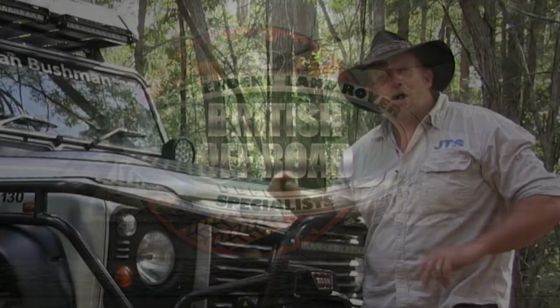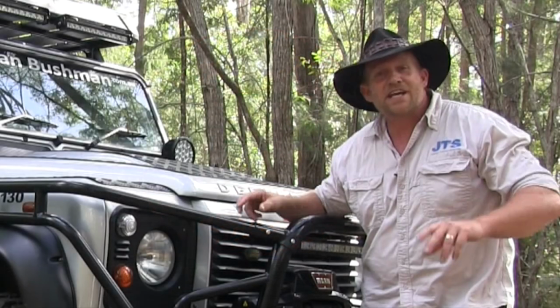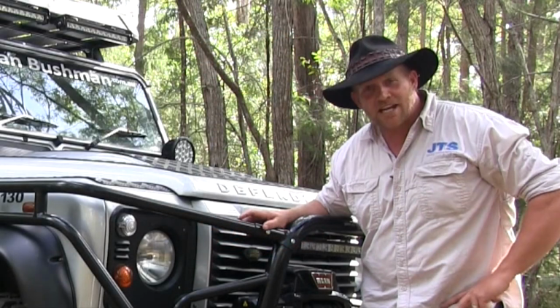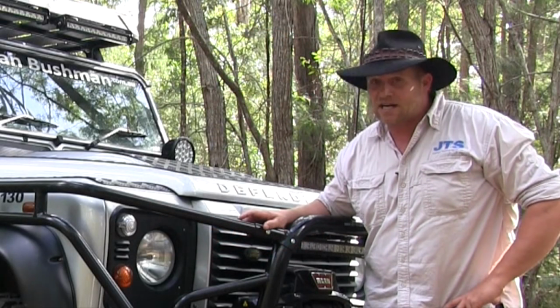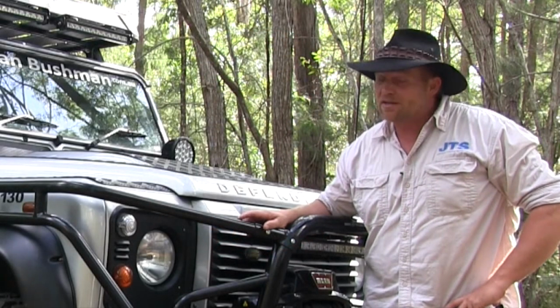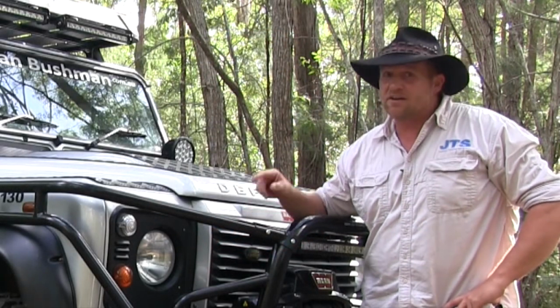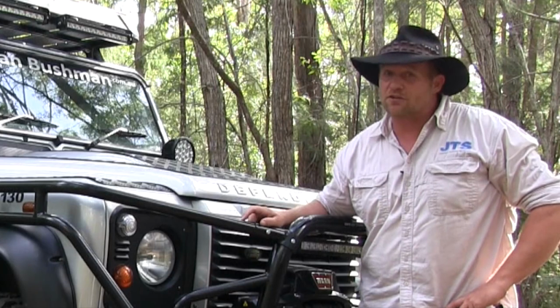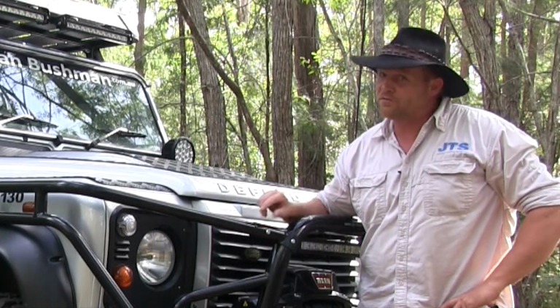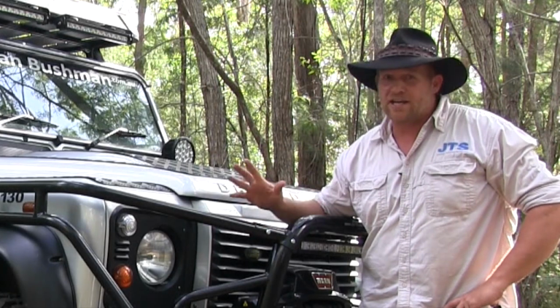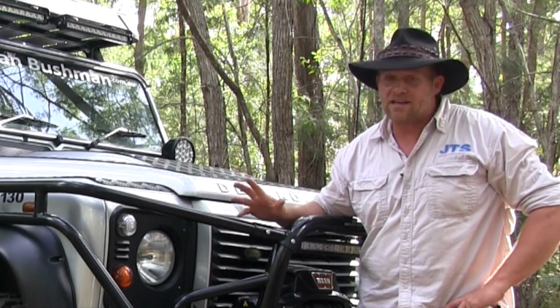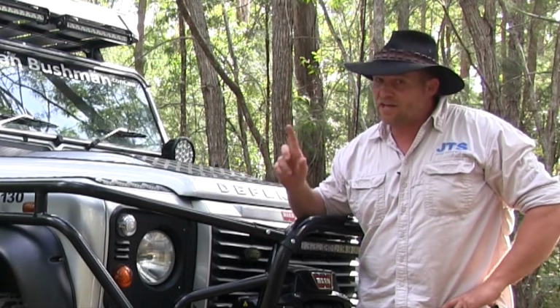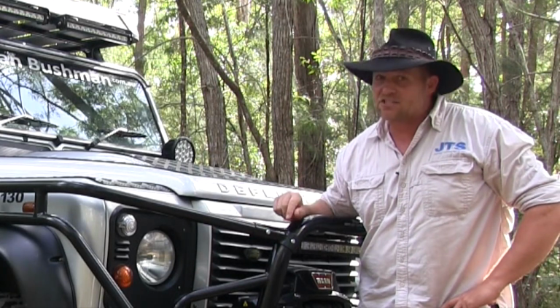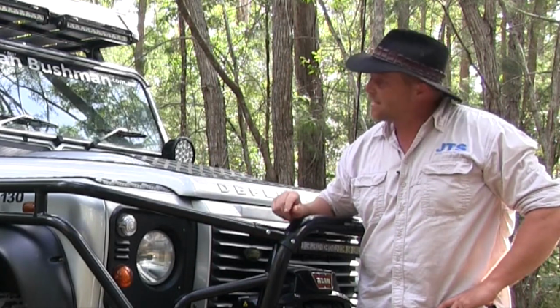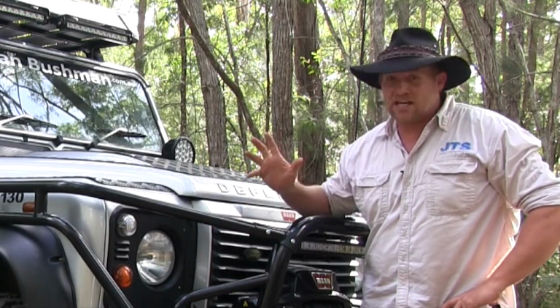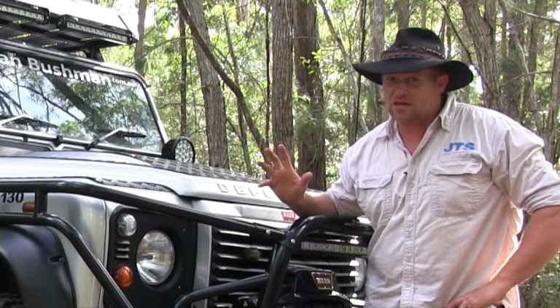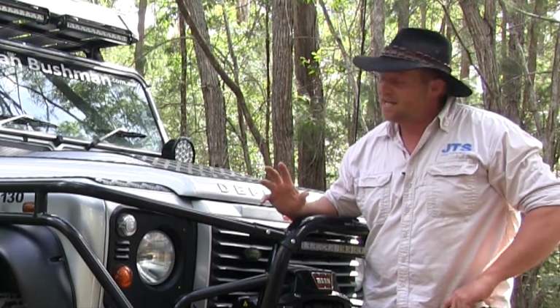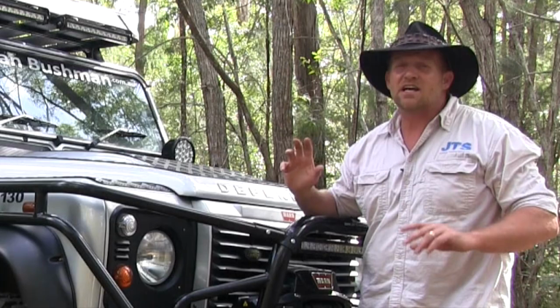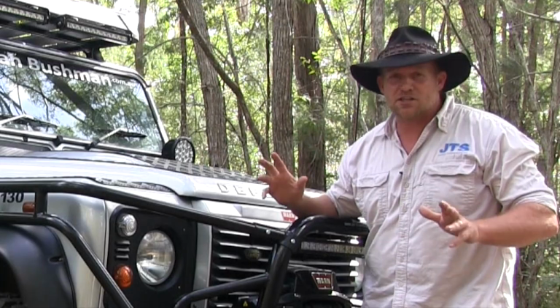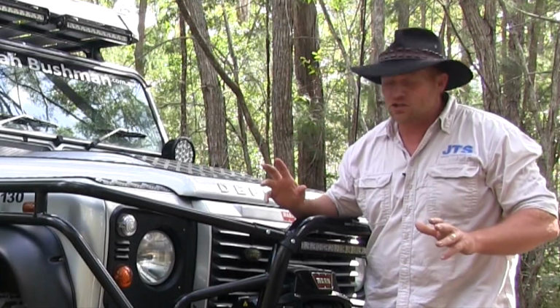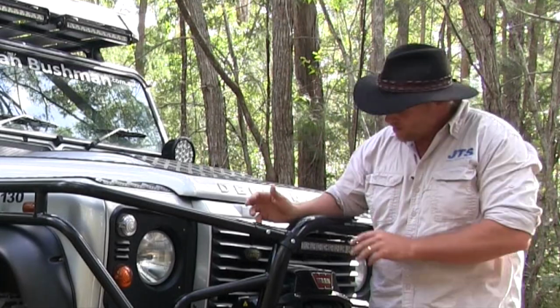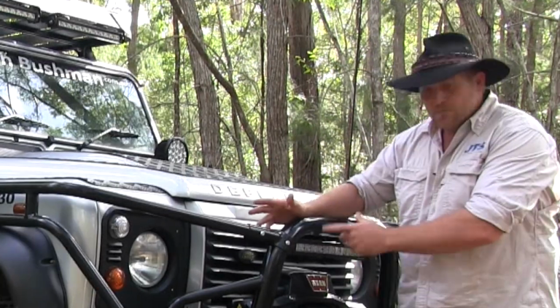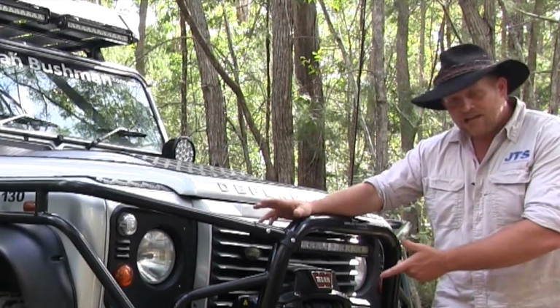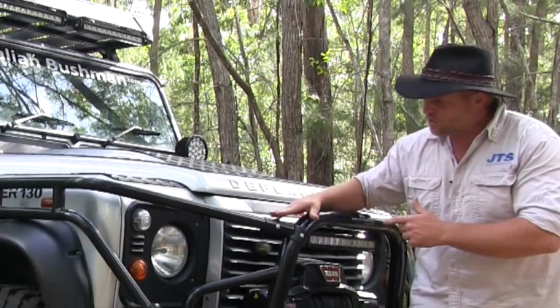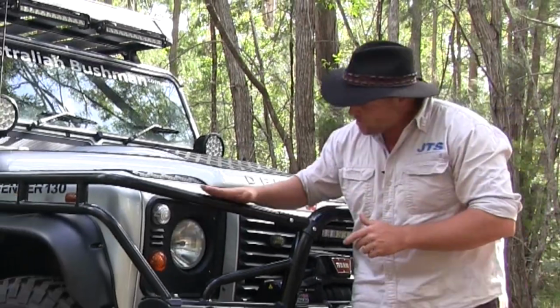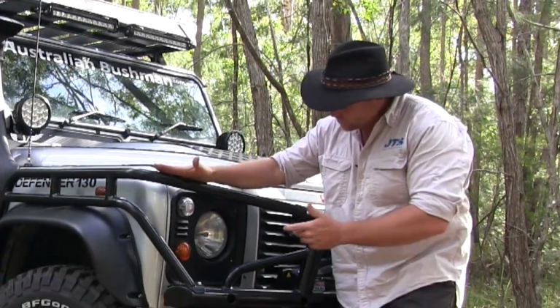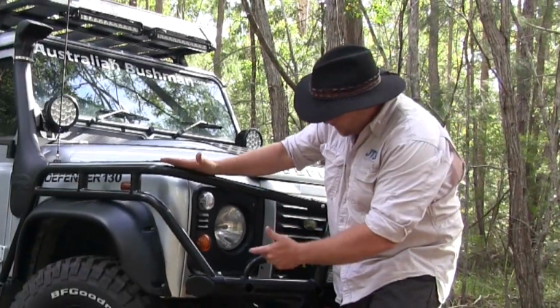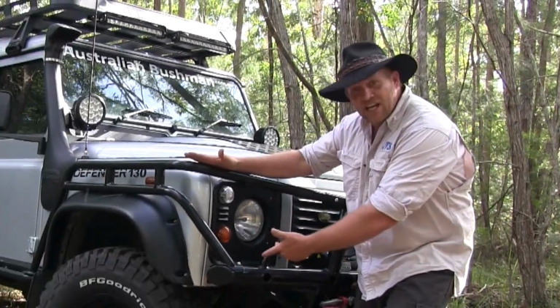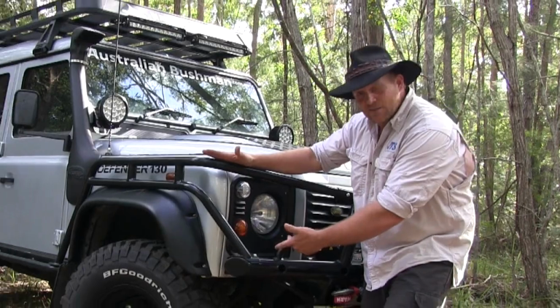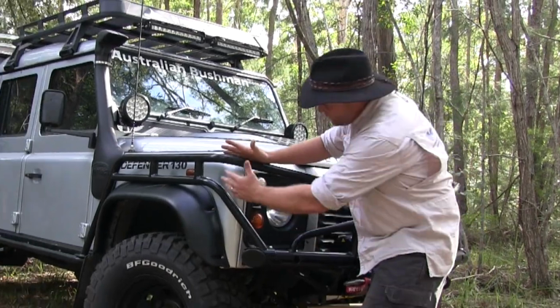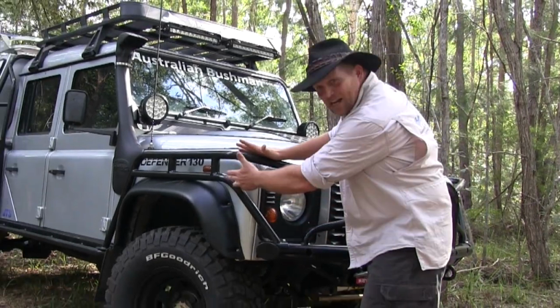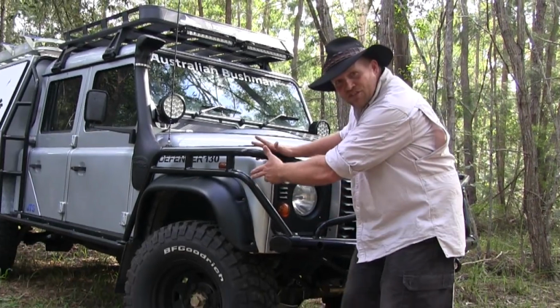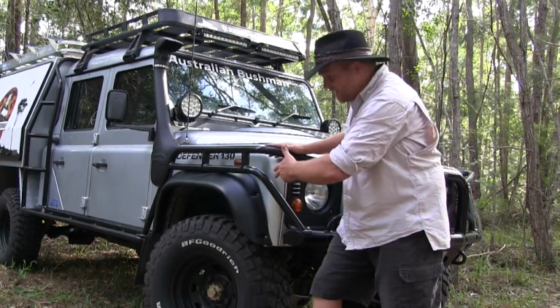Well, when it comes to custom bar work, the guys at British Off-Road have got it down pat. They've done the last truck, they've done this truck, and they've done such a great job. From the bar to the side rails that come up here that connect to the bar, they've doubled it up on the sides here.